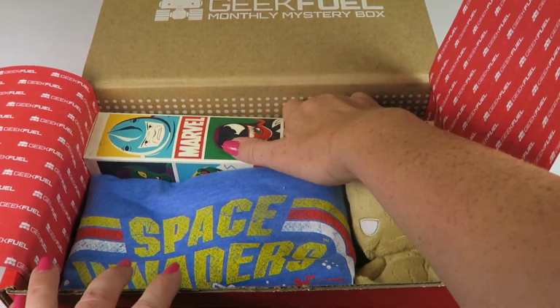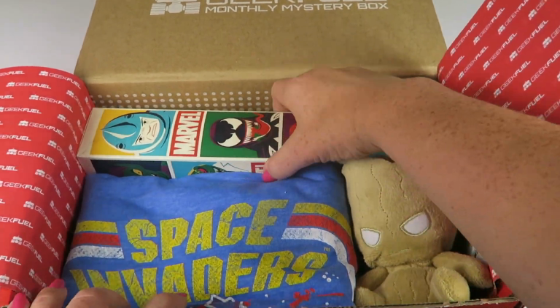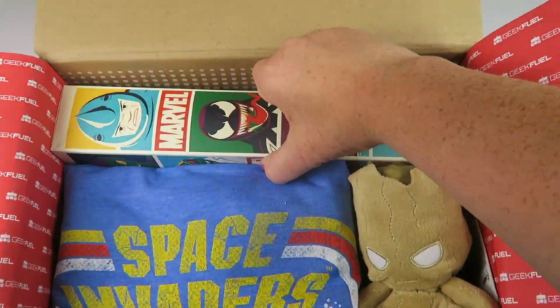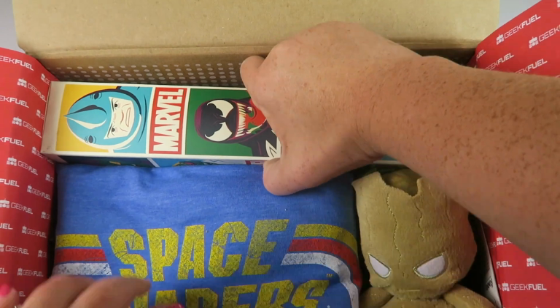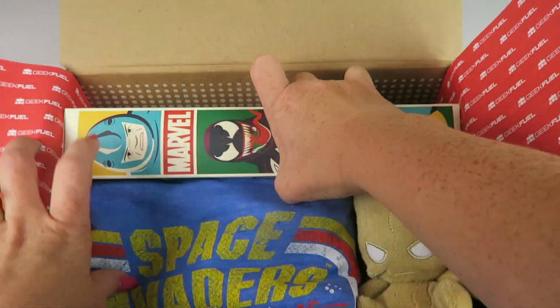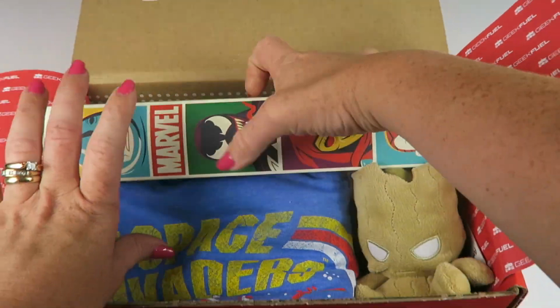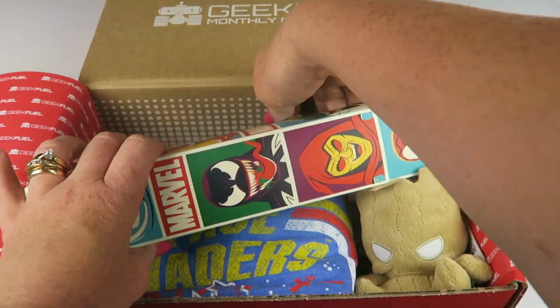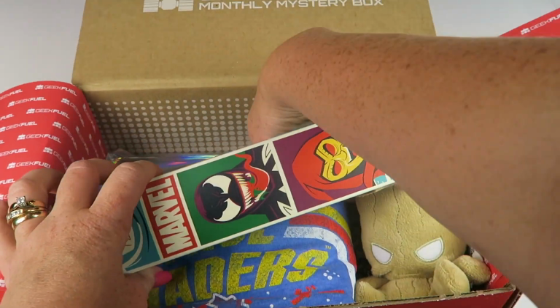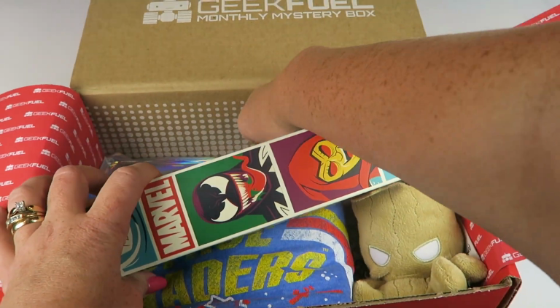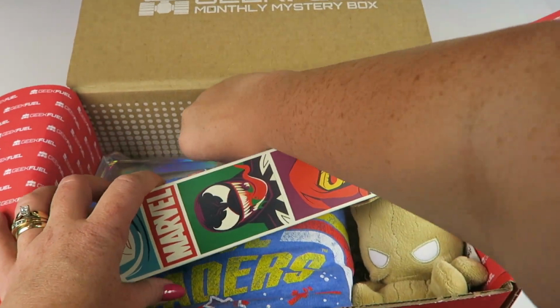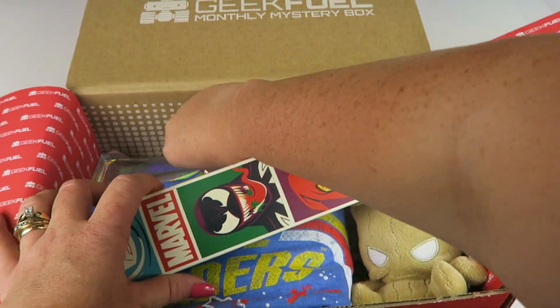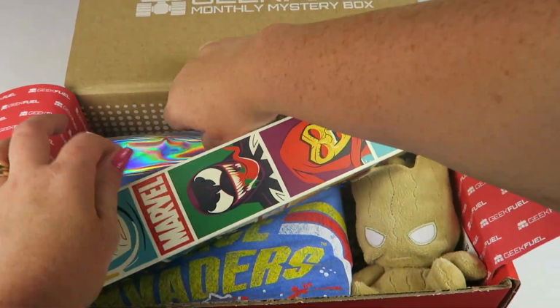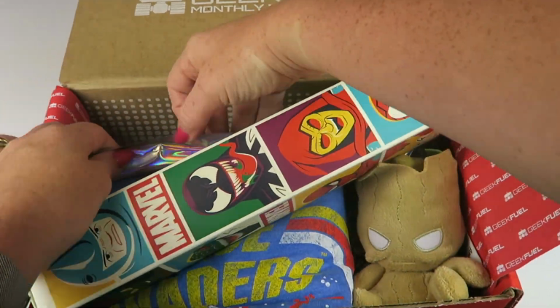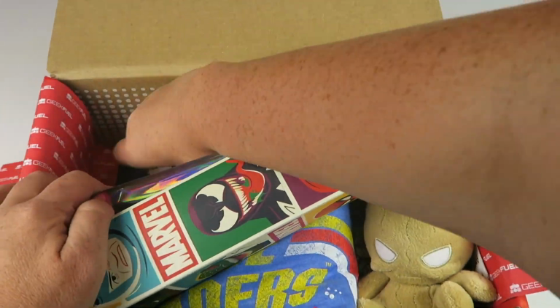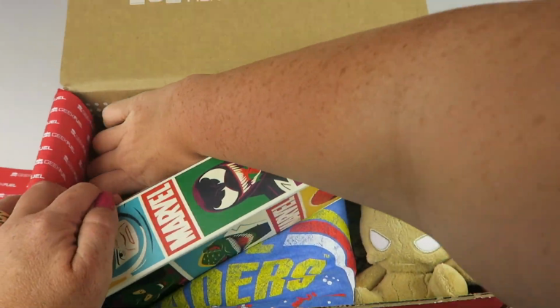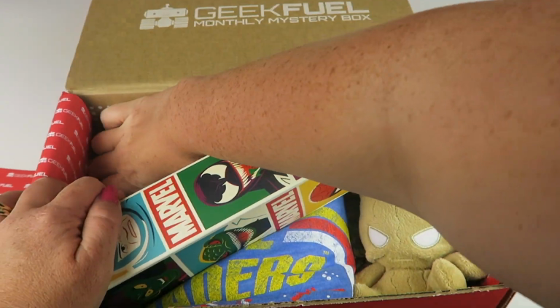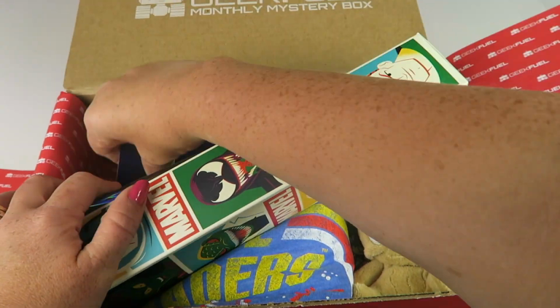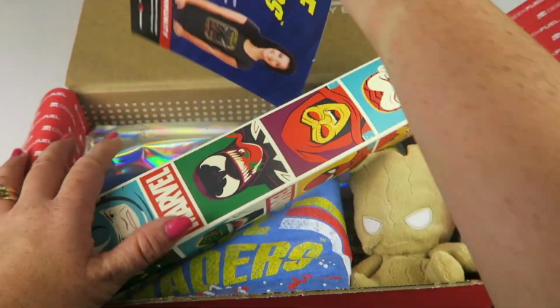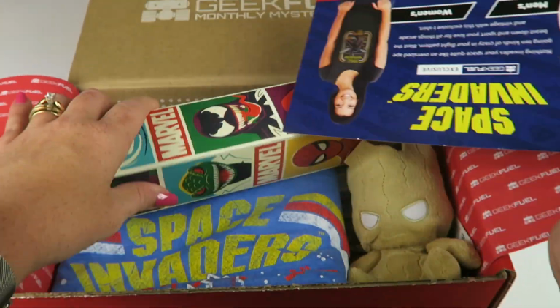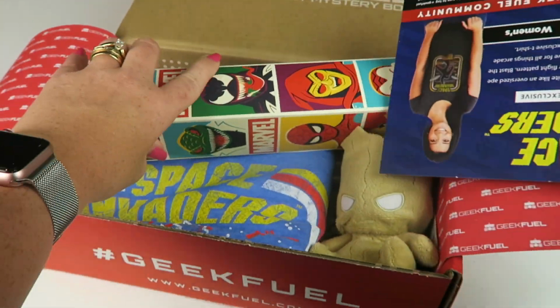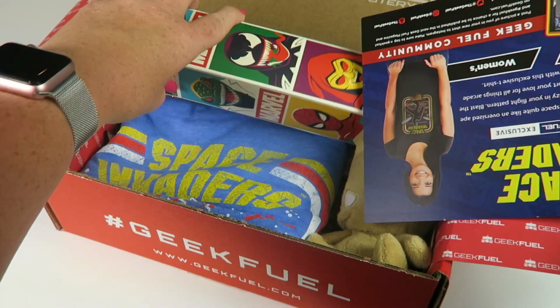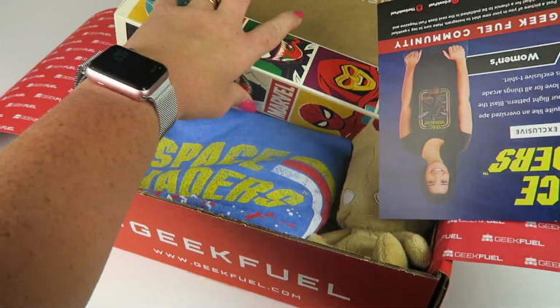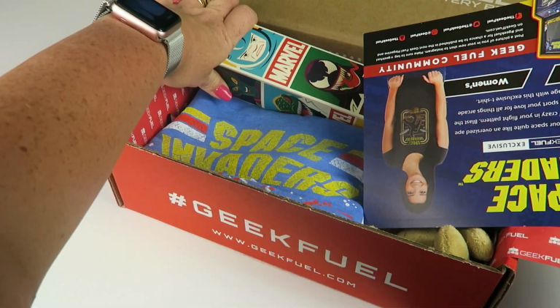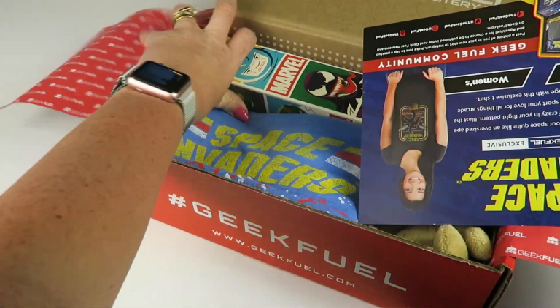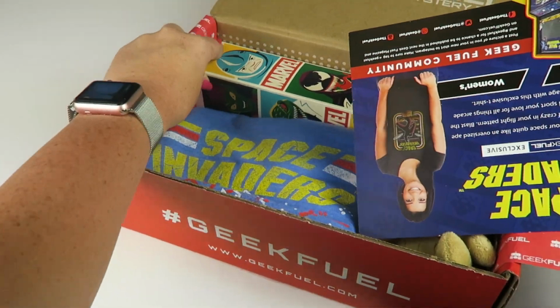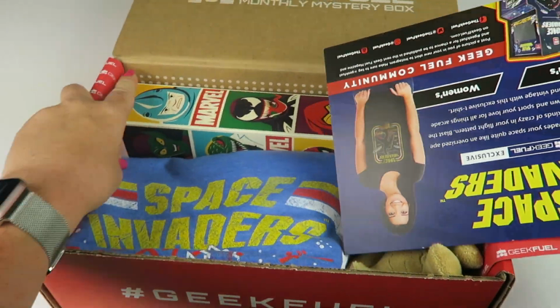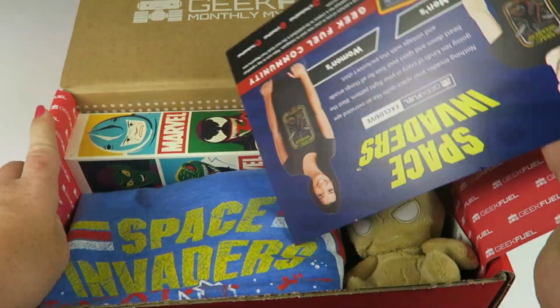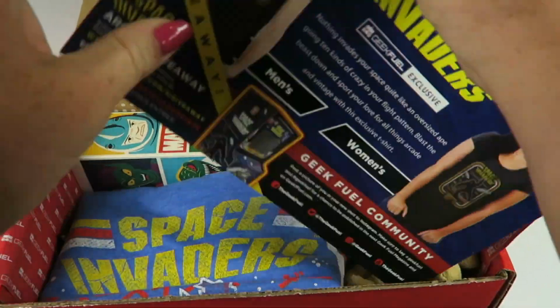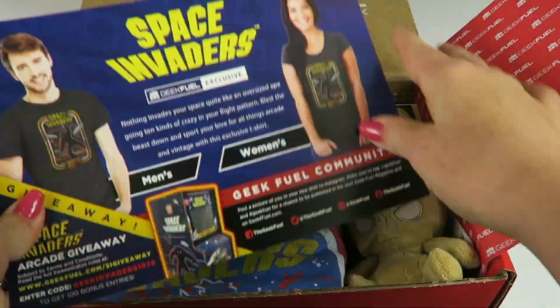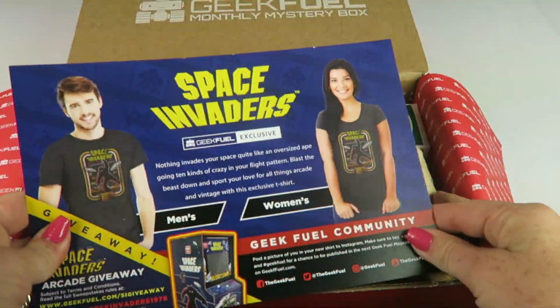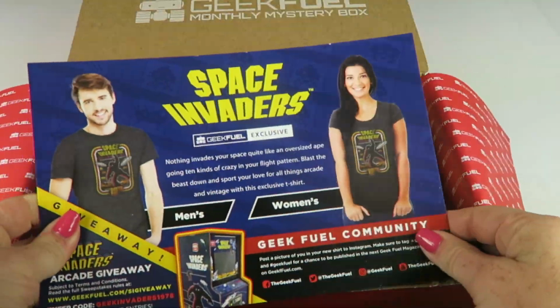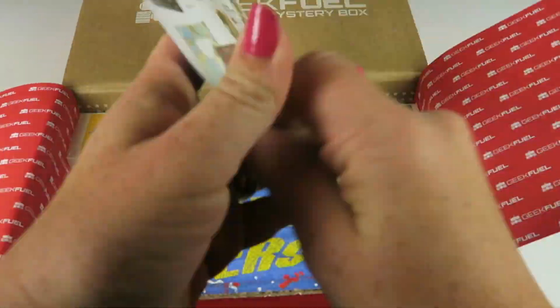Down here somewhere is the information card. They always put it at the bottom. So it's two-sided.